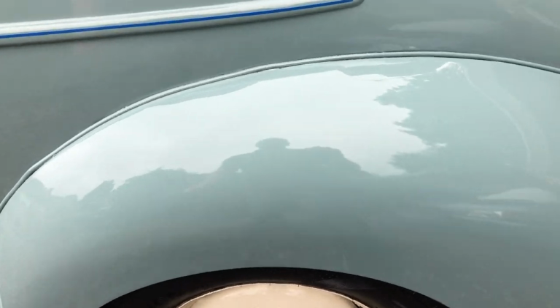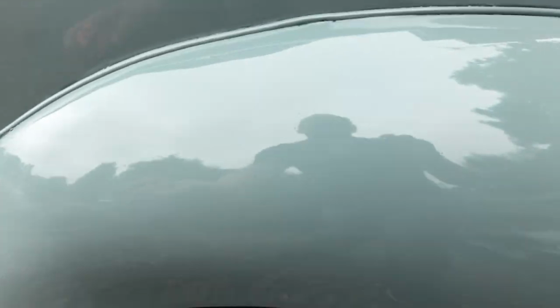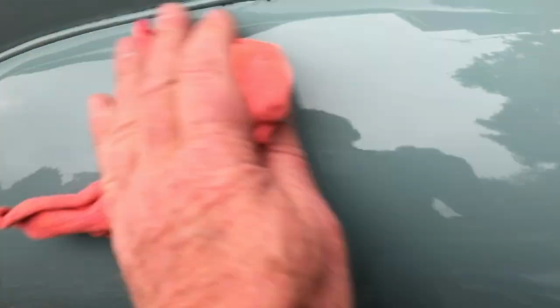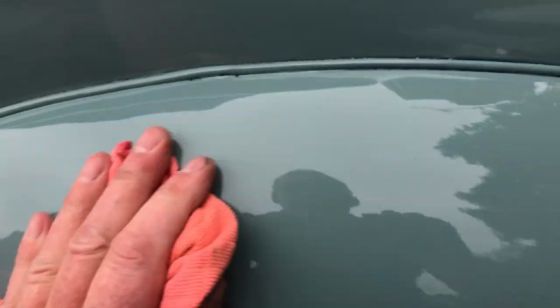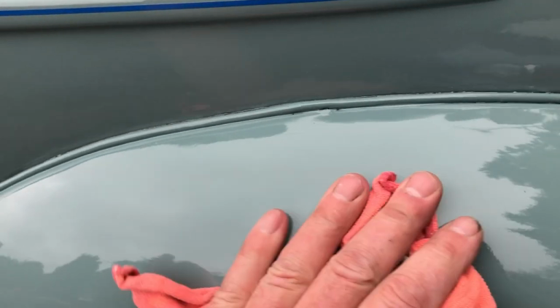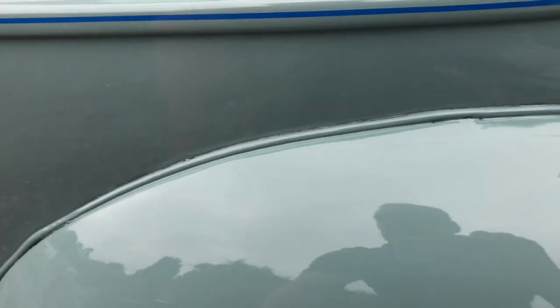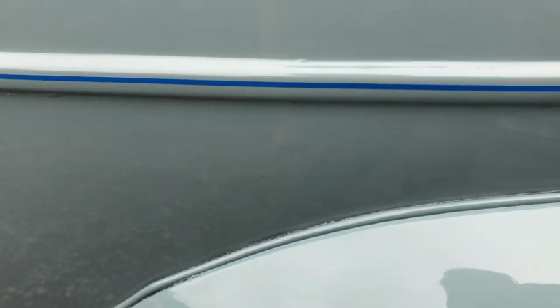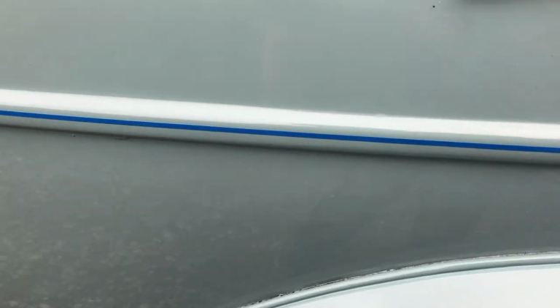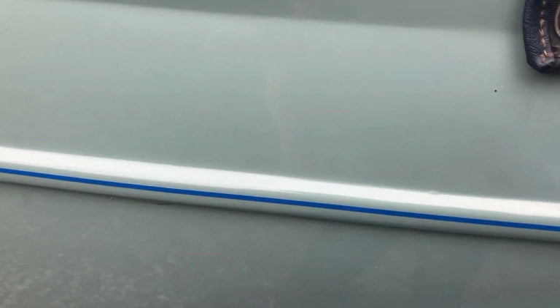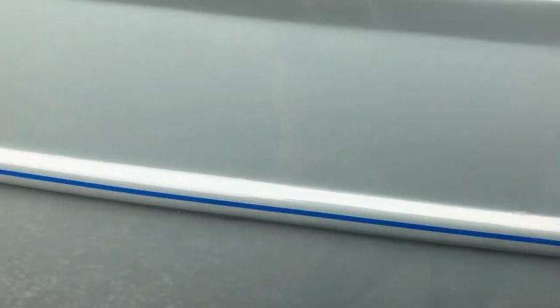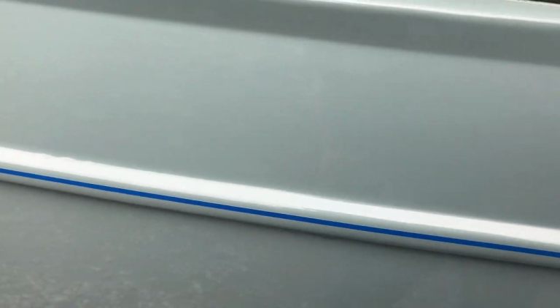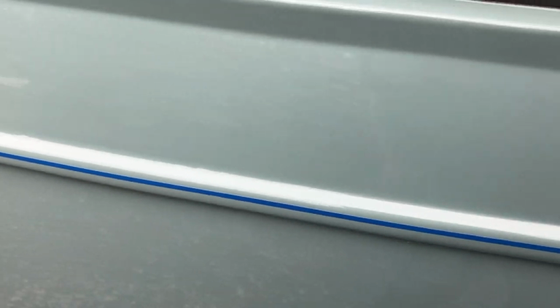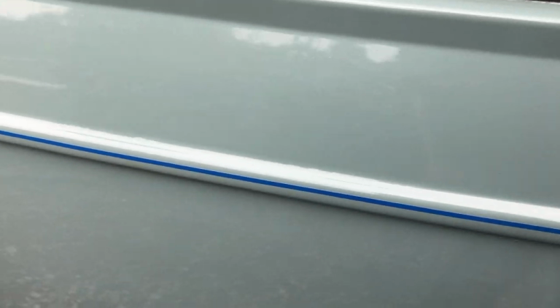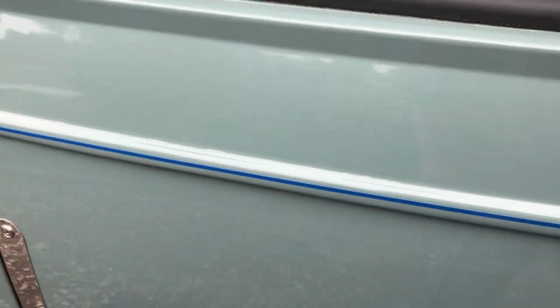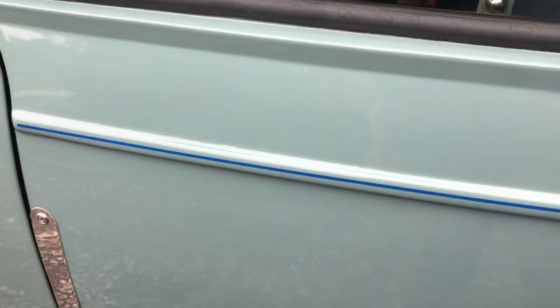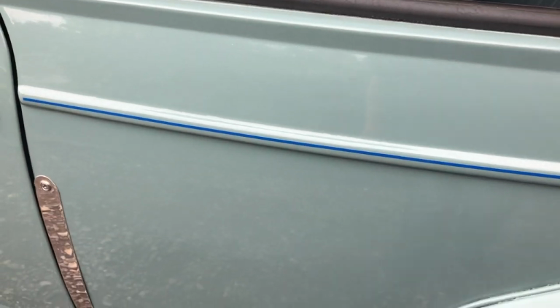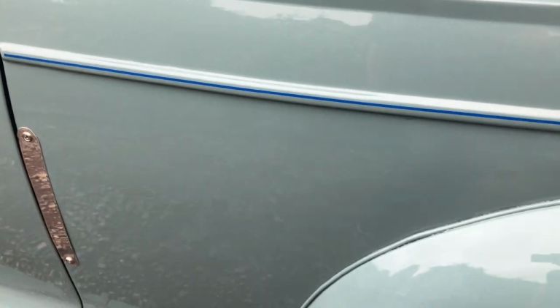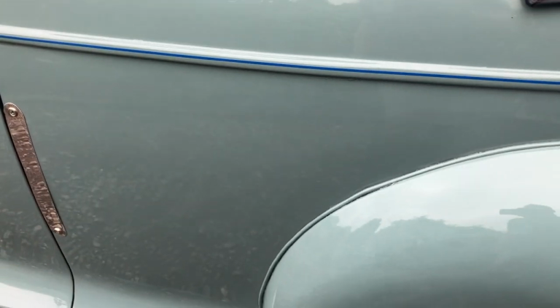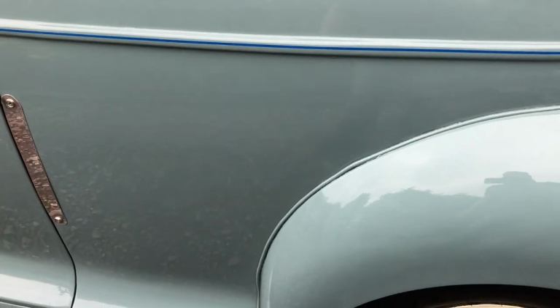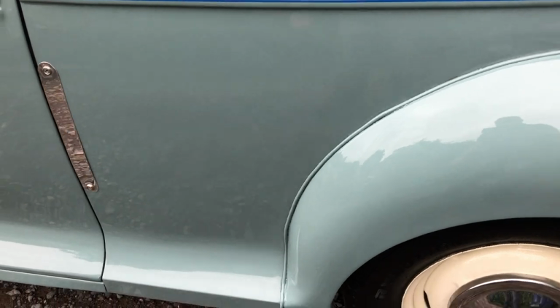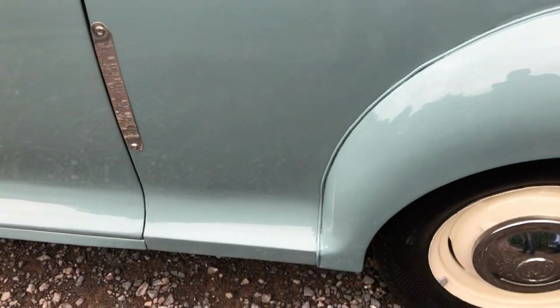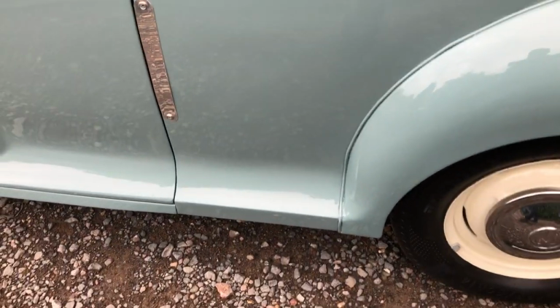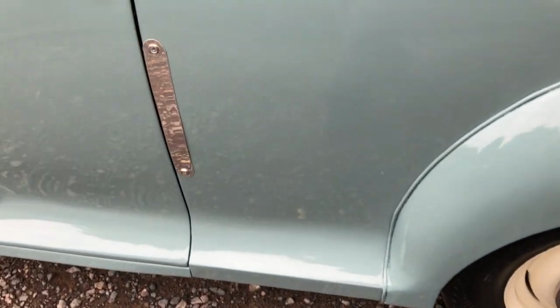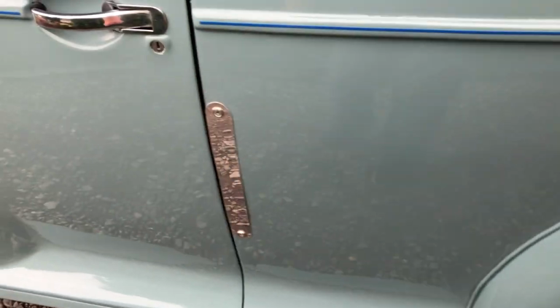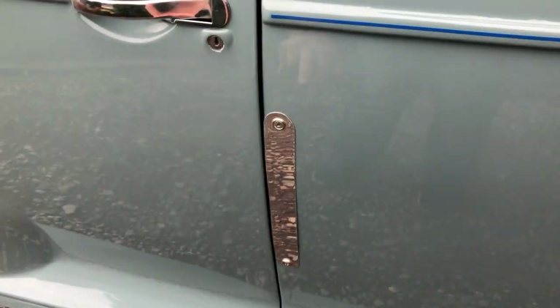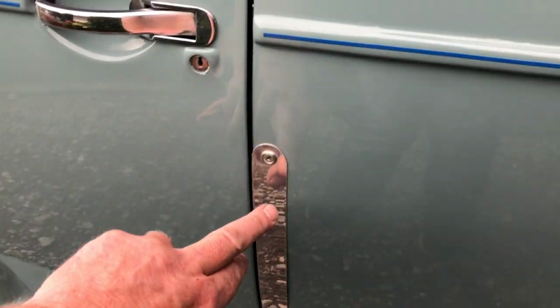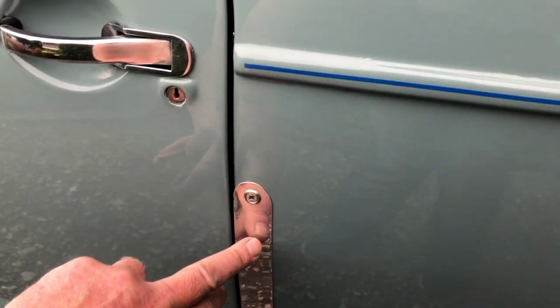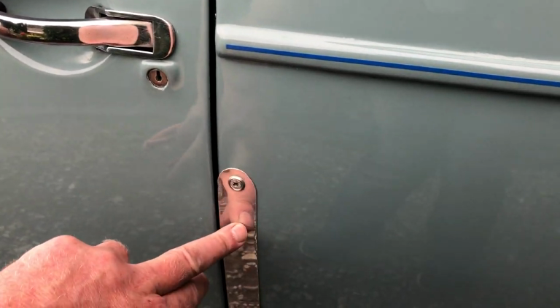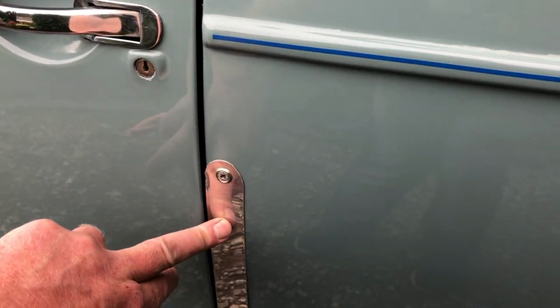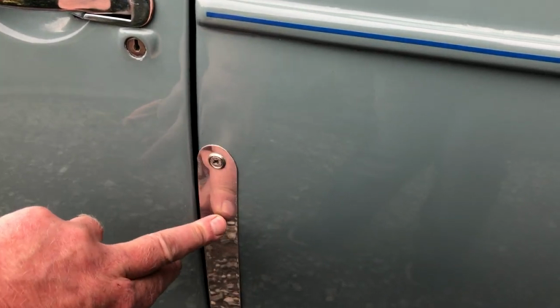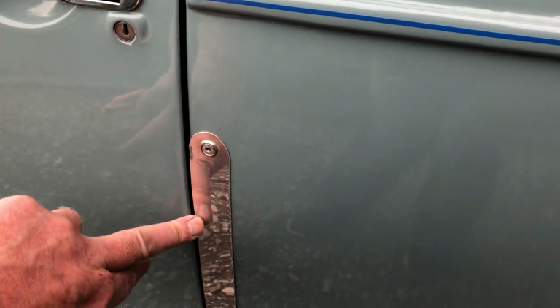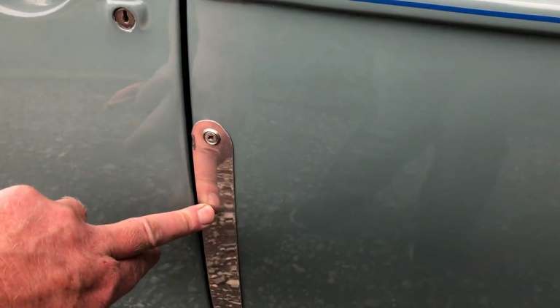I'd say the paintwork is really good quality actually. They've had some stainless covers made up to go over the semaphores, which are still in there.